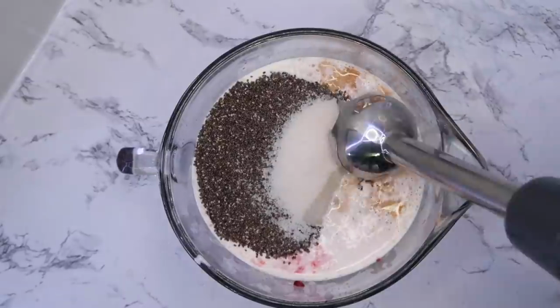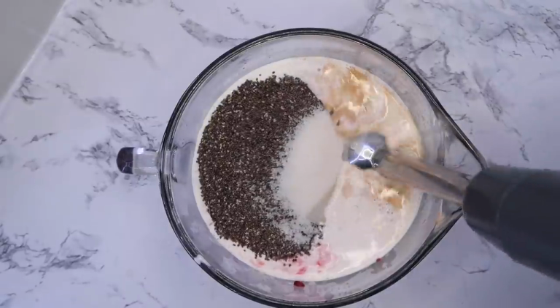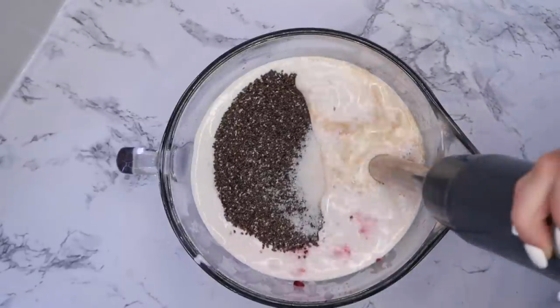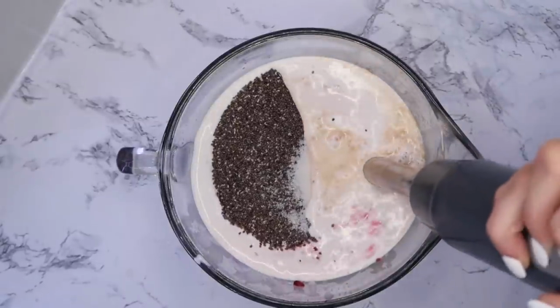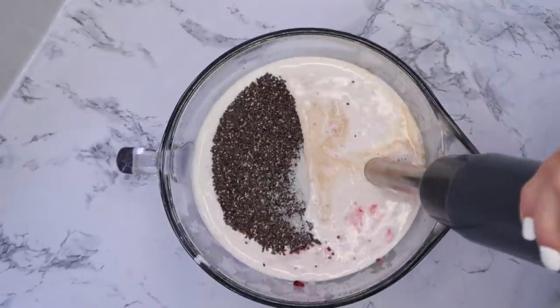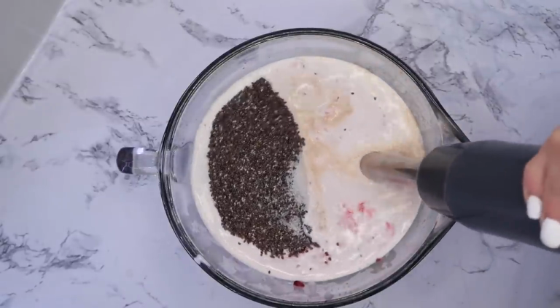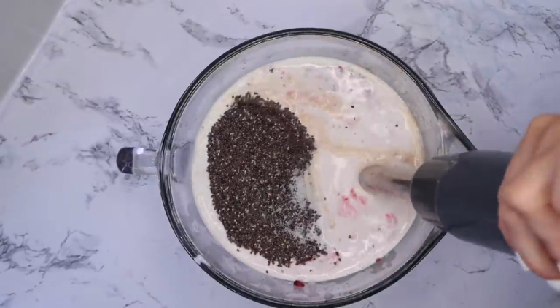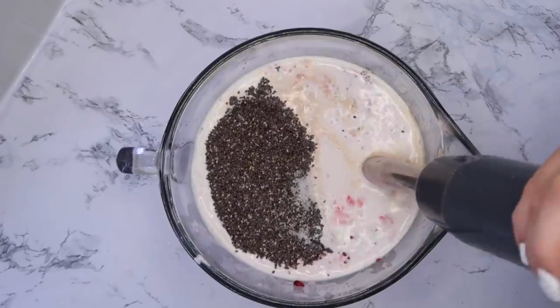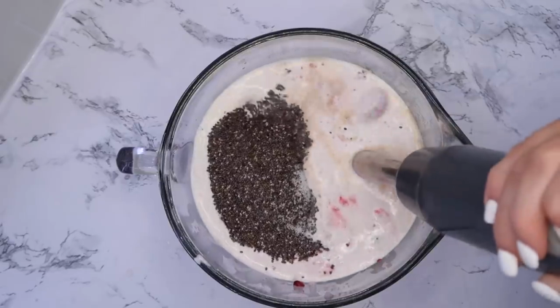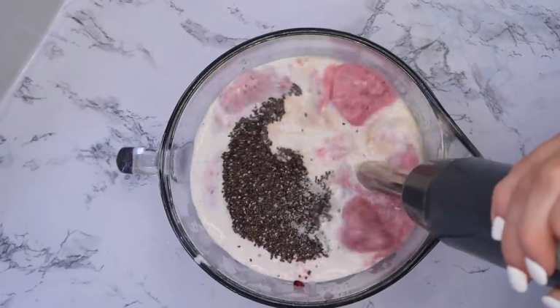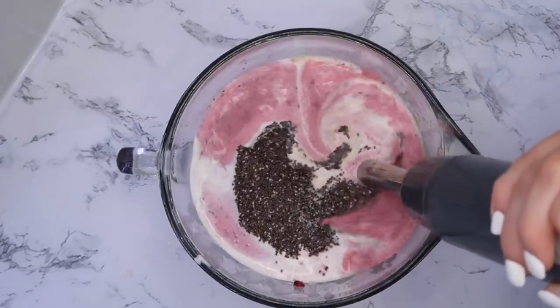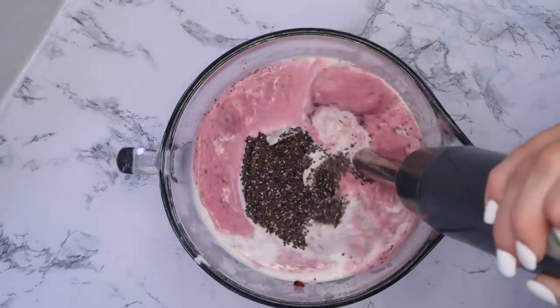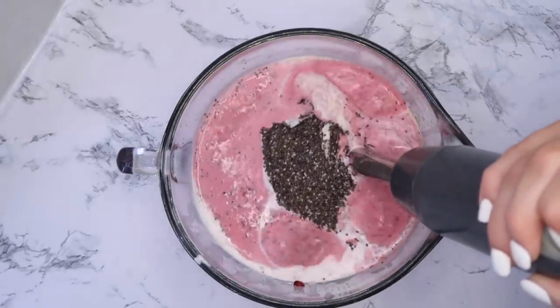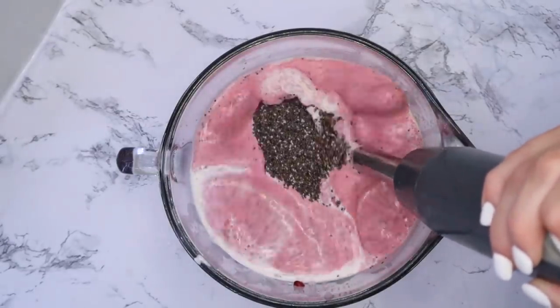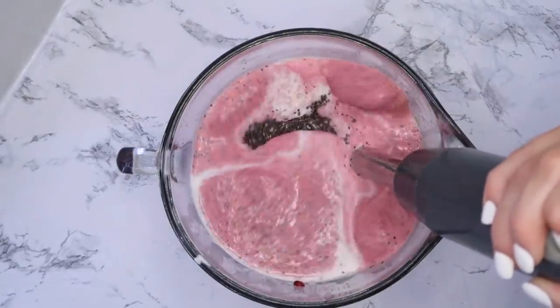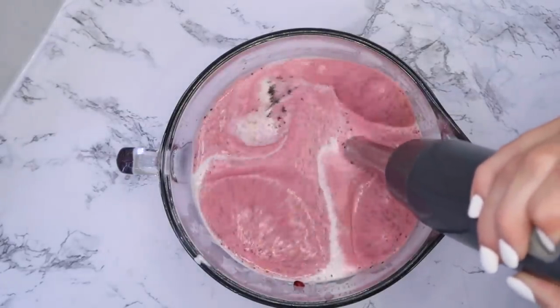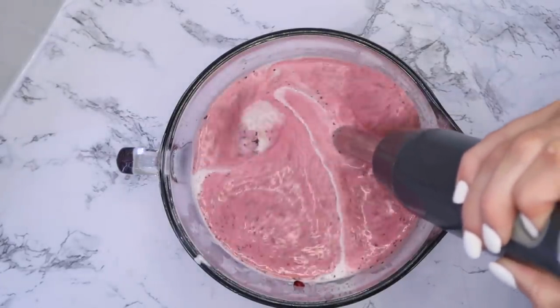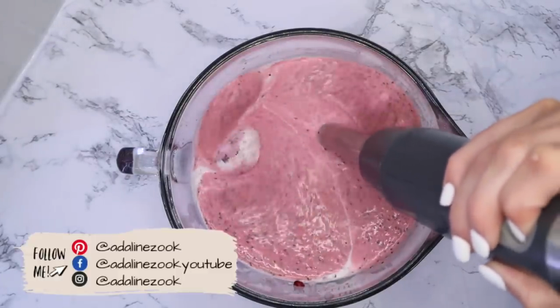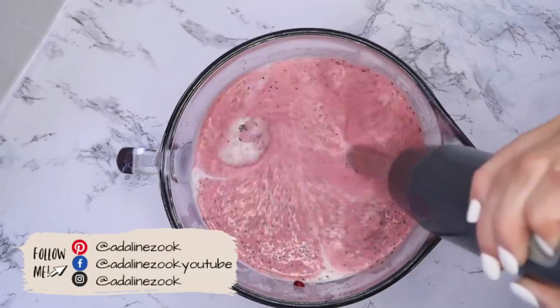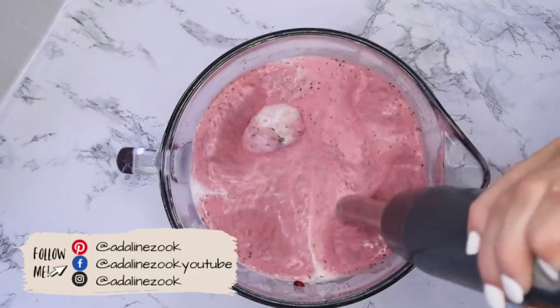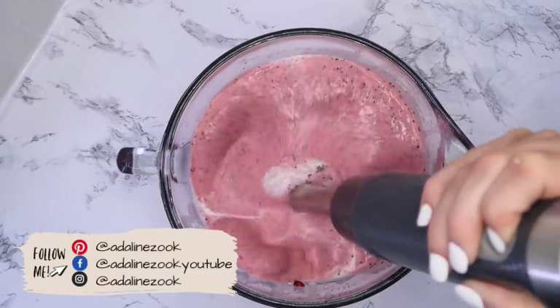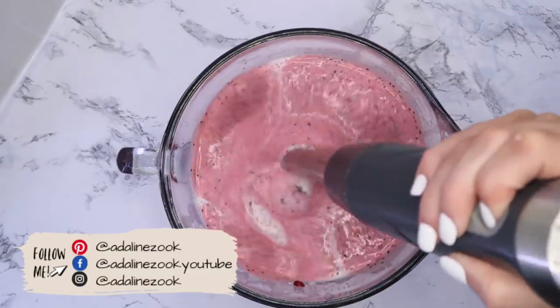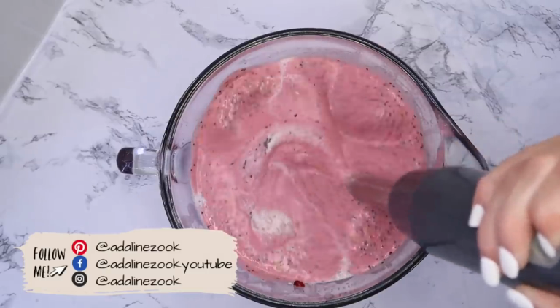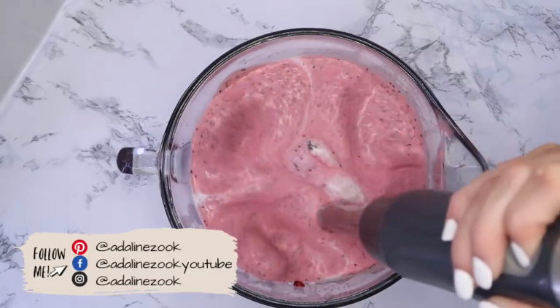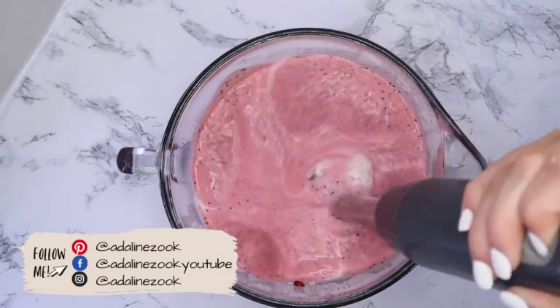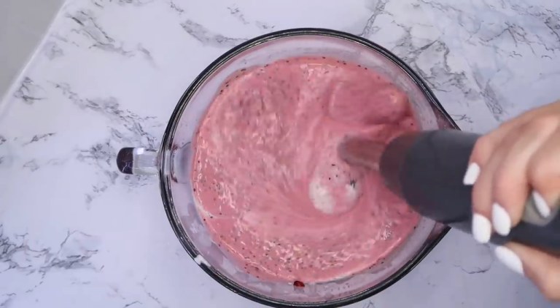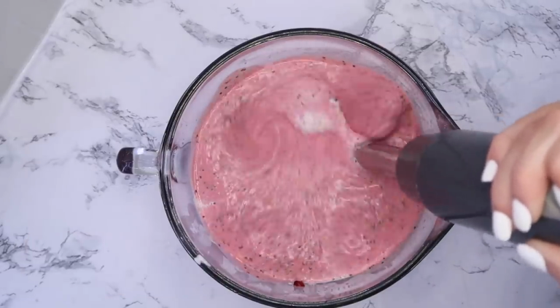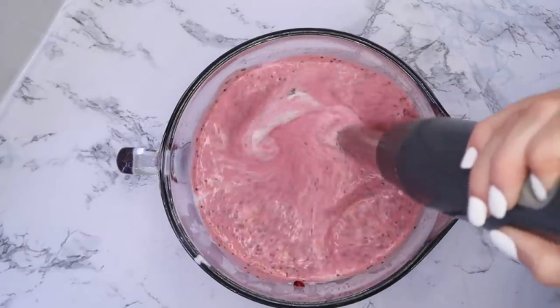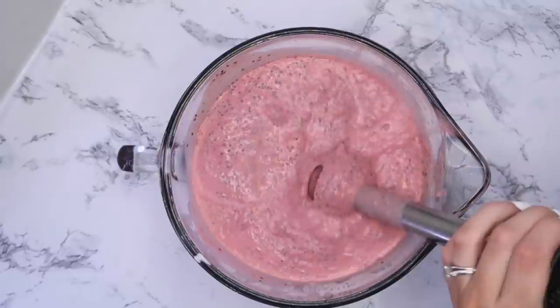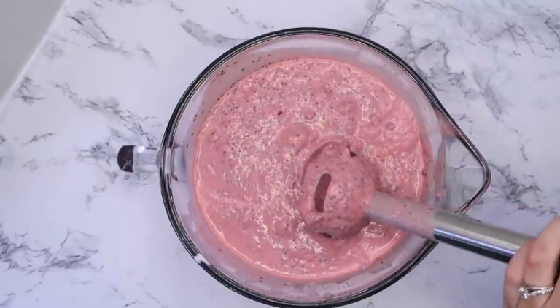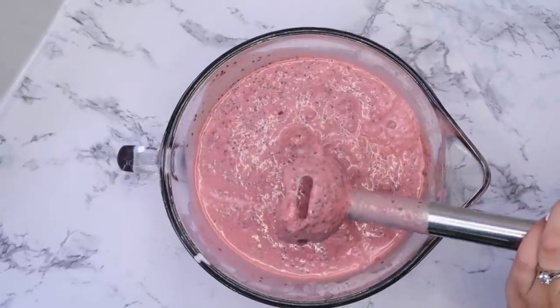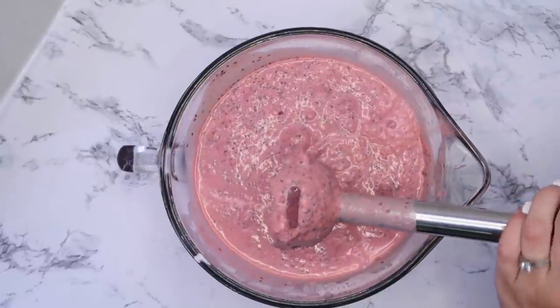You could make this in your blender, or if you have a submersible blender like I do, it makes cleanup super simple. I have made chia pudding in the blender before and it works well either way.